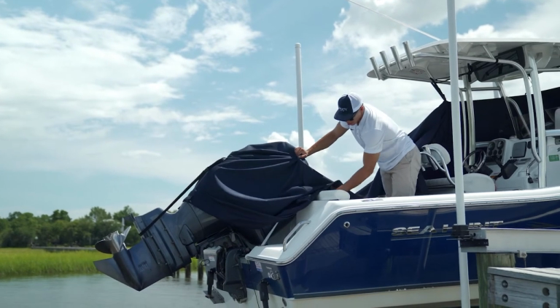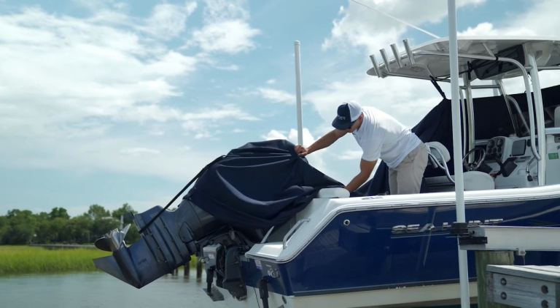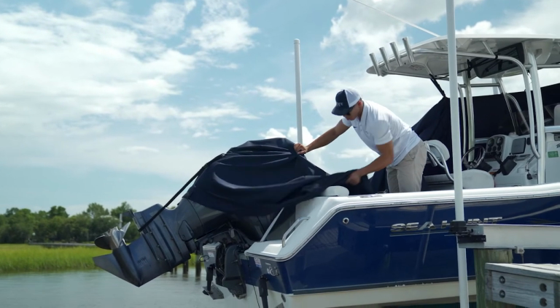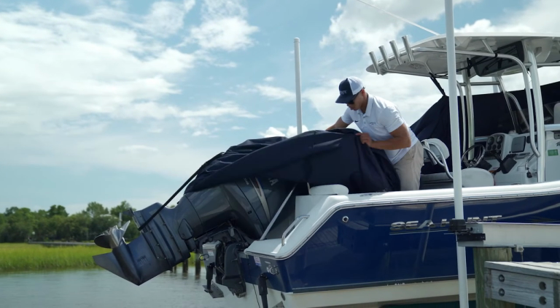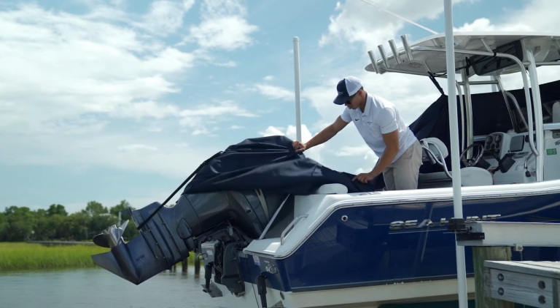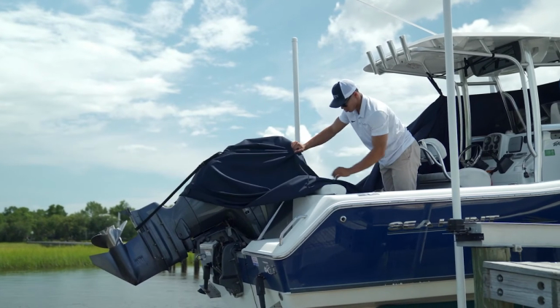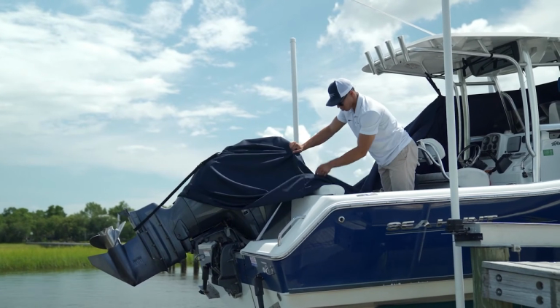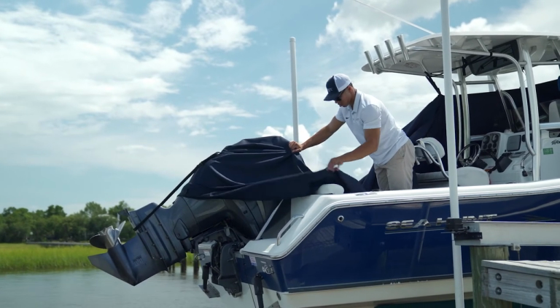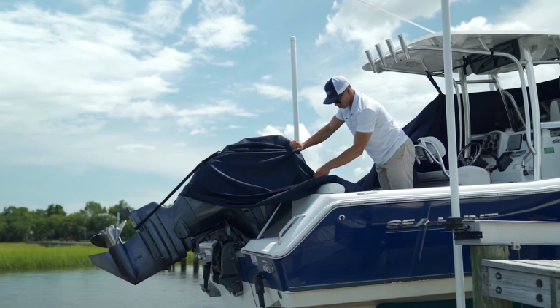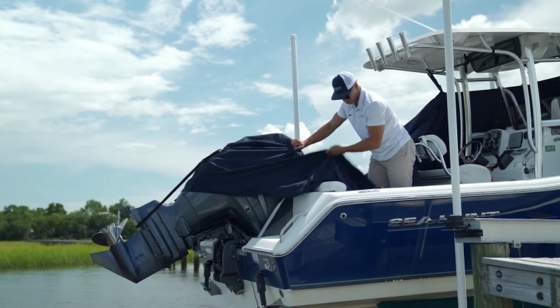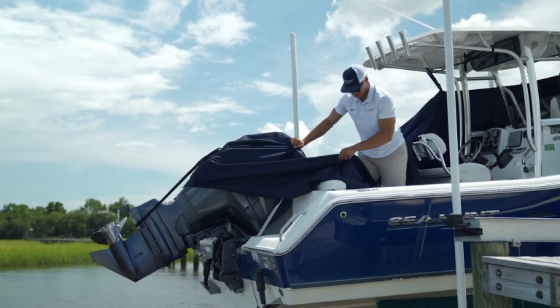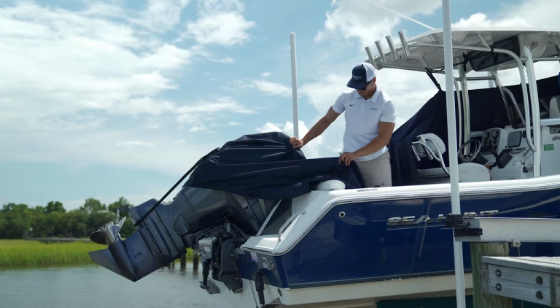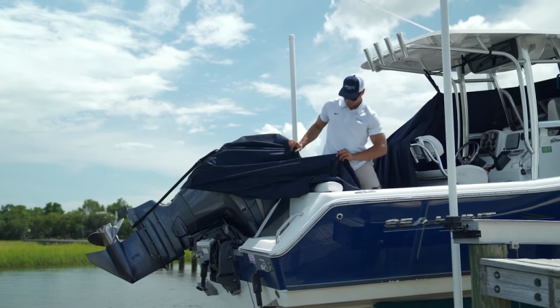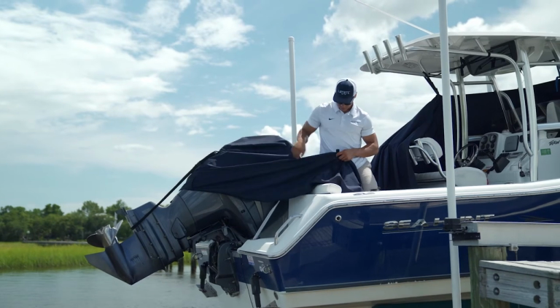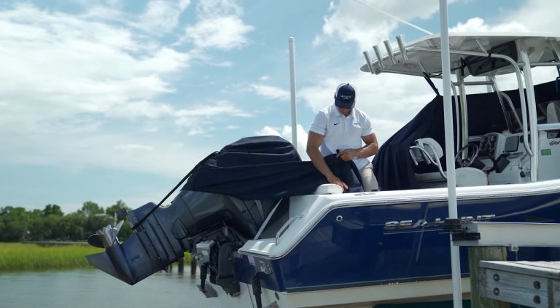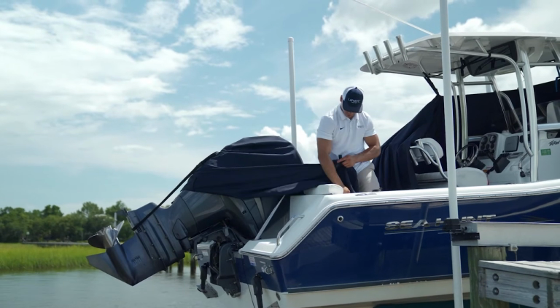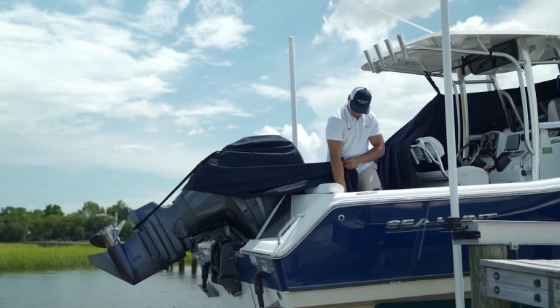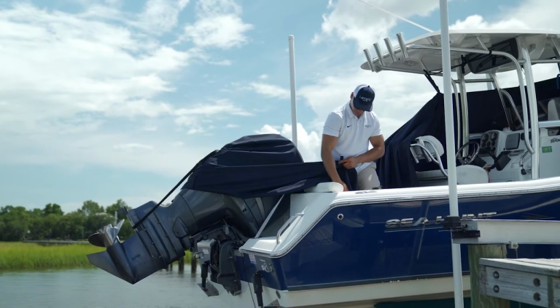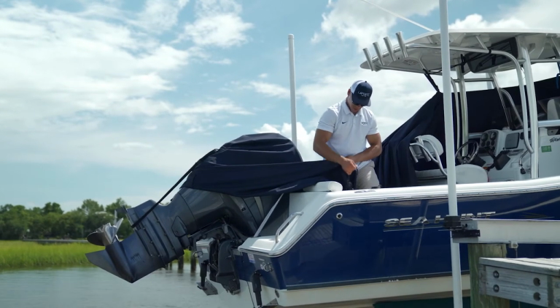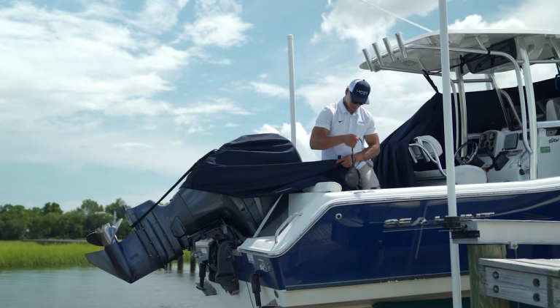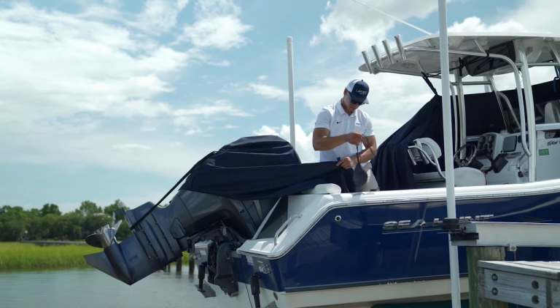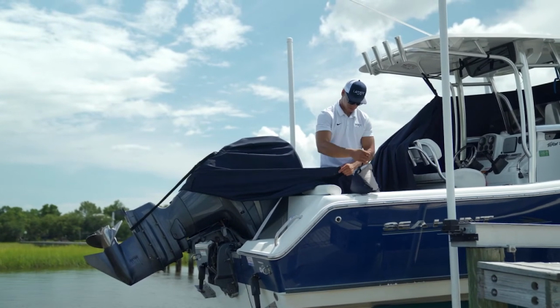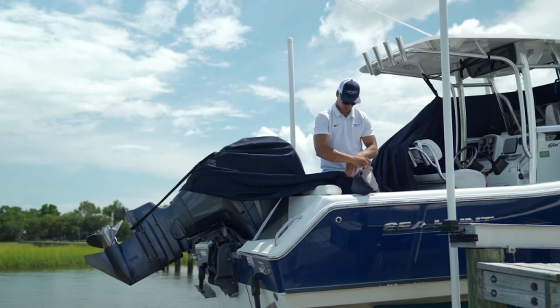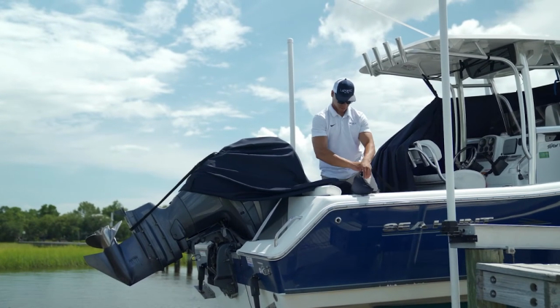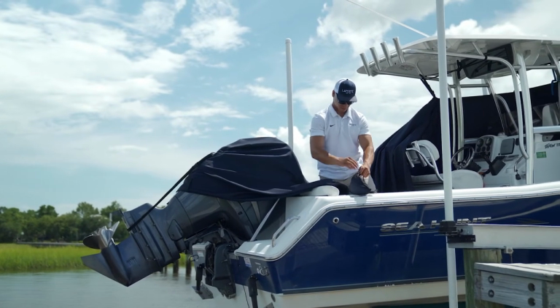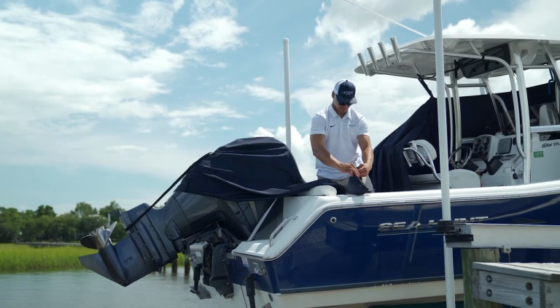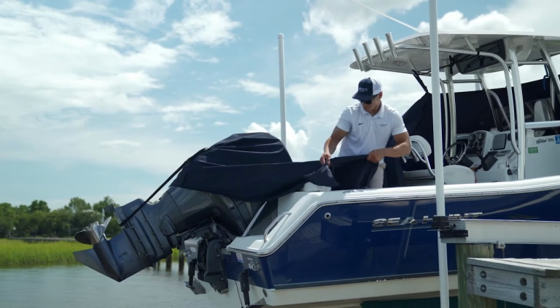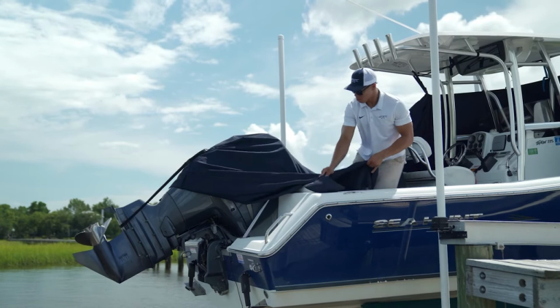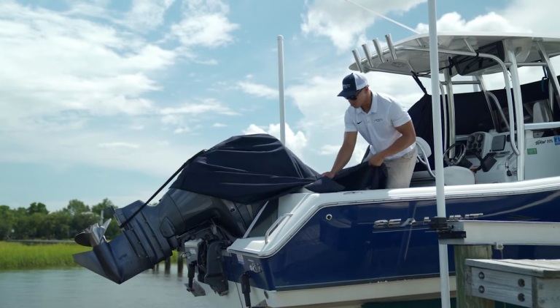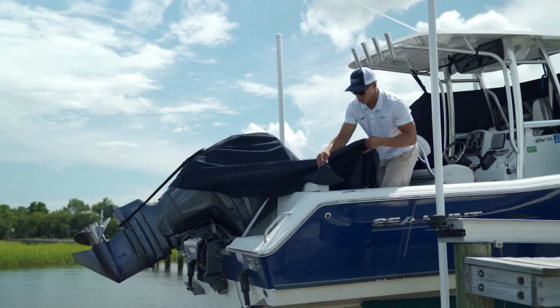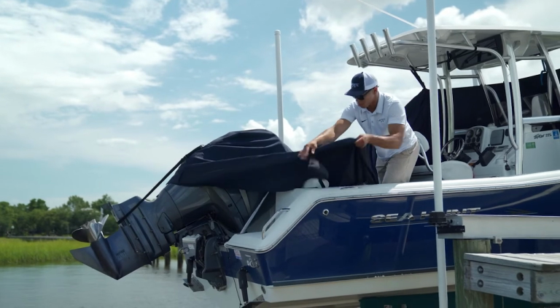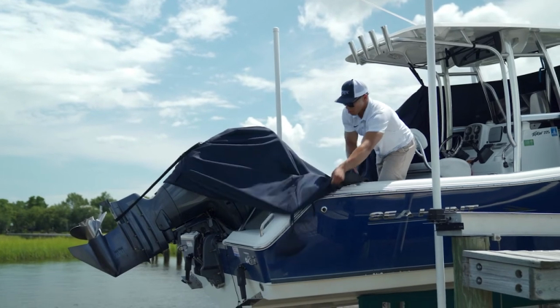On the other corner of the aft, attach a sandbag and drop it the same way you did on the opposite side of the motor. If you did not purchase sandbags, simply drape the corner so that it falls outside of the boat.